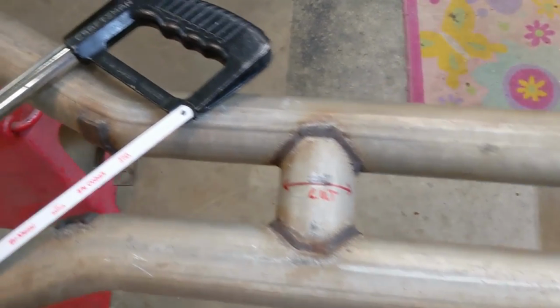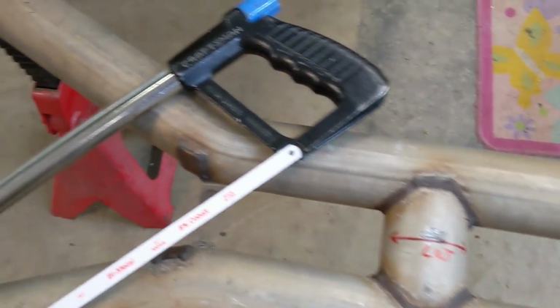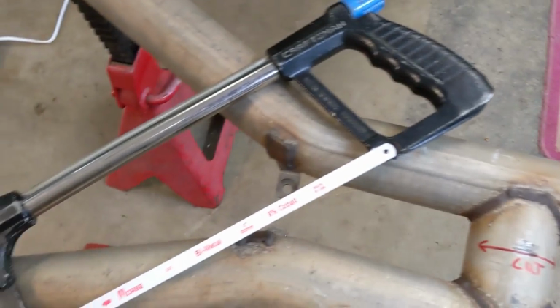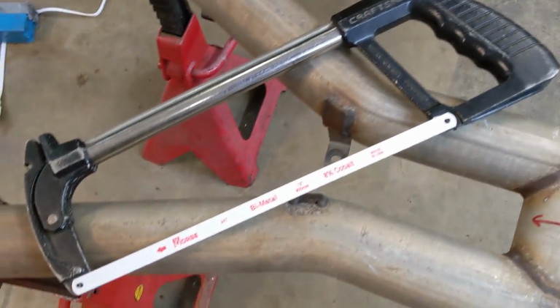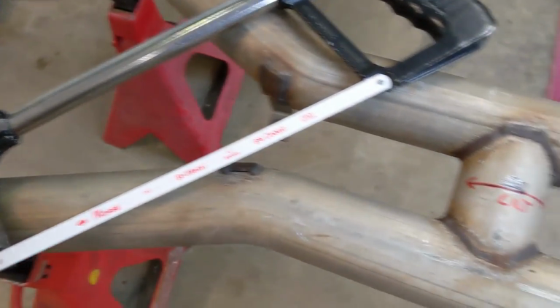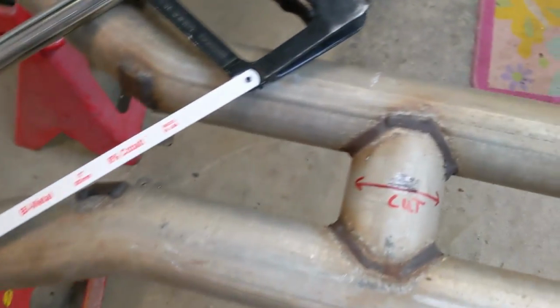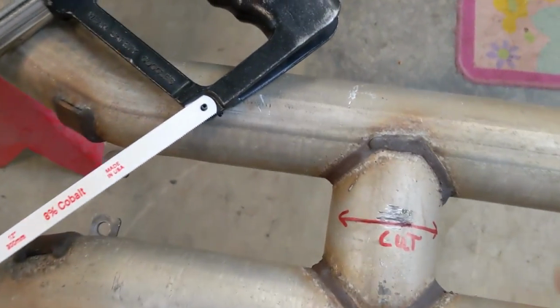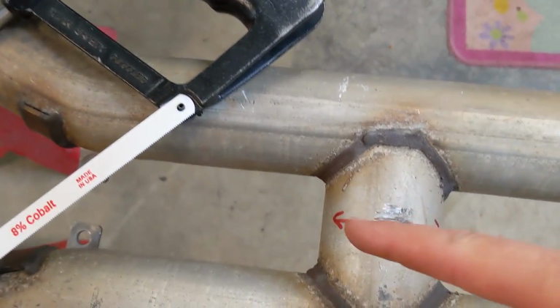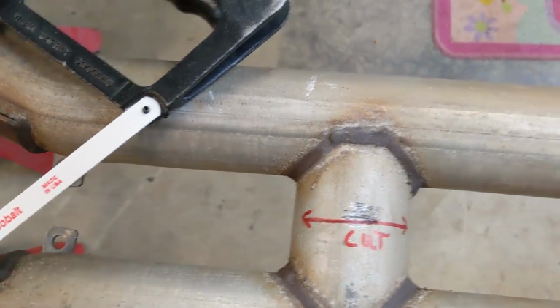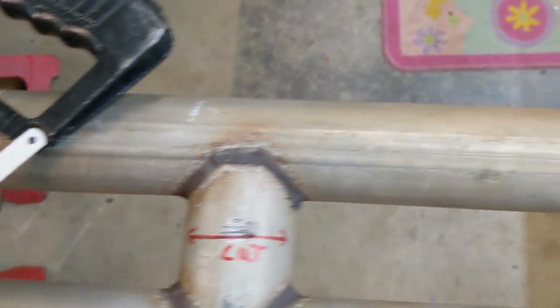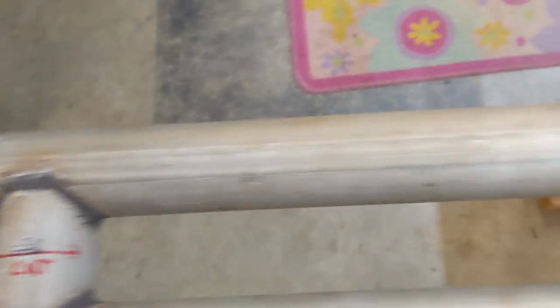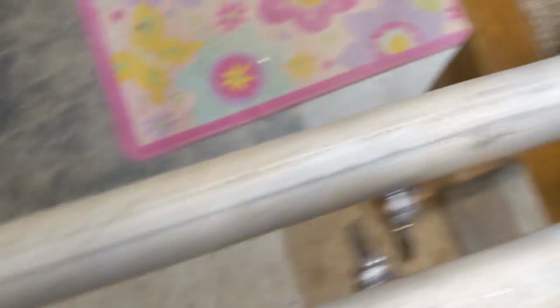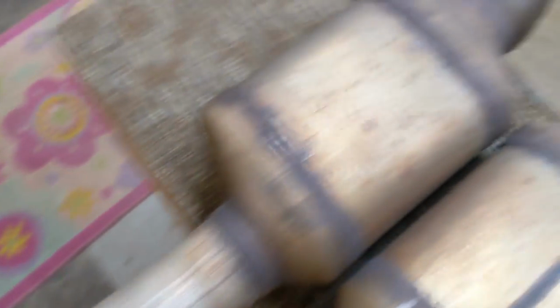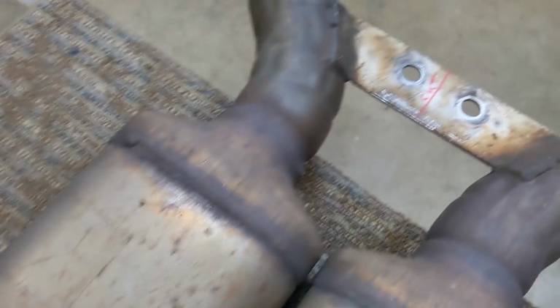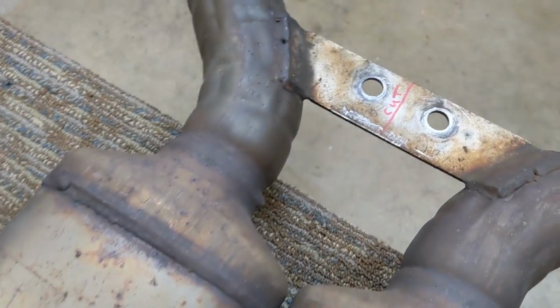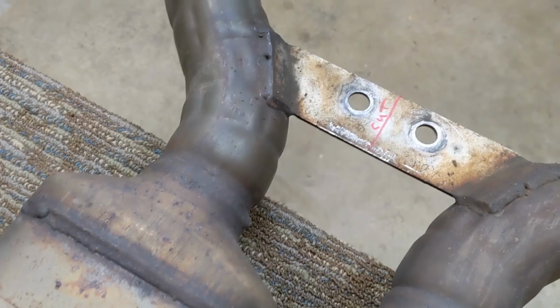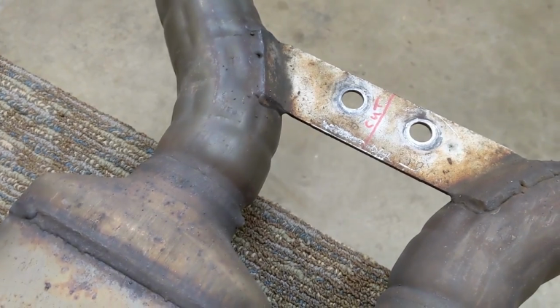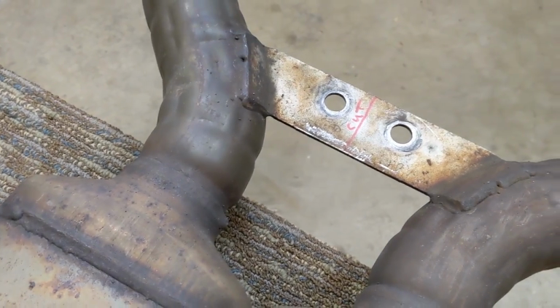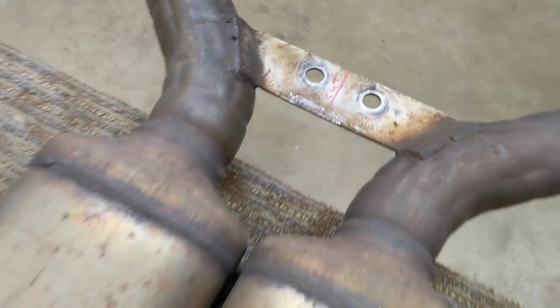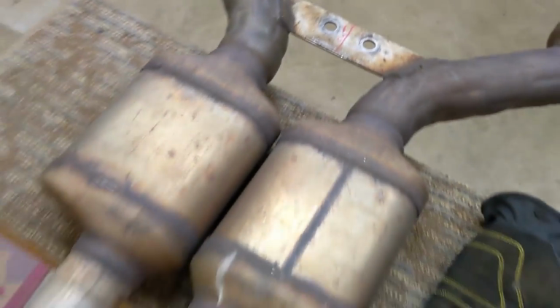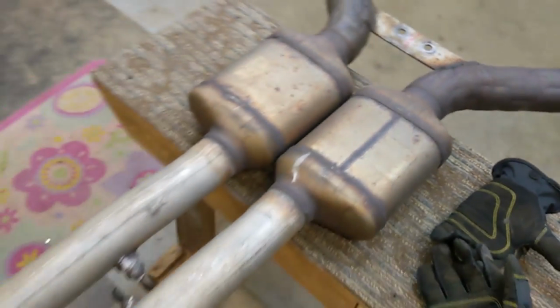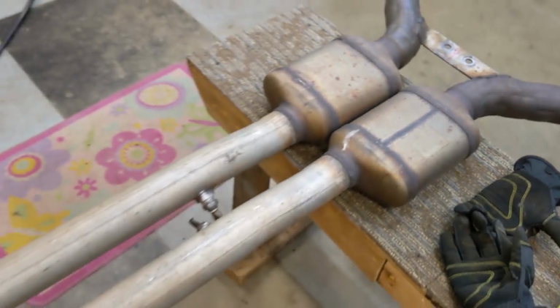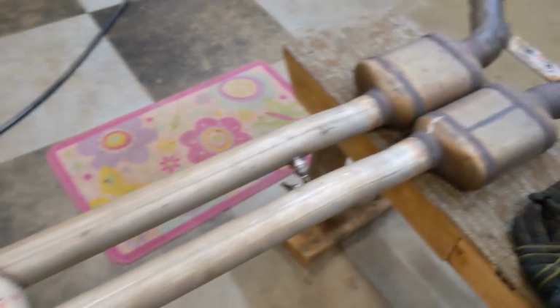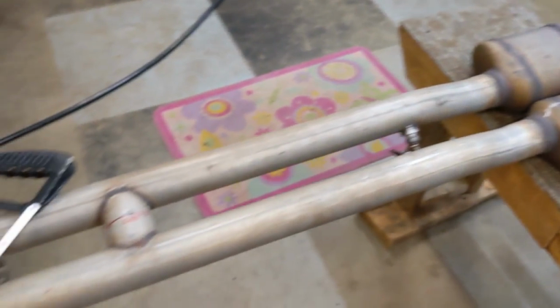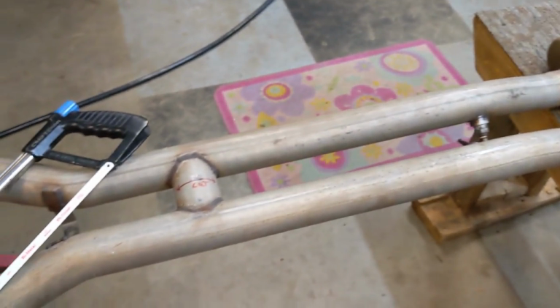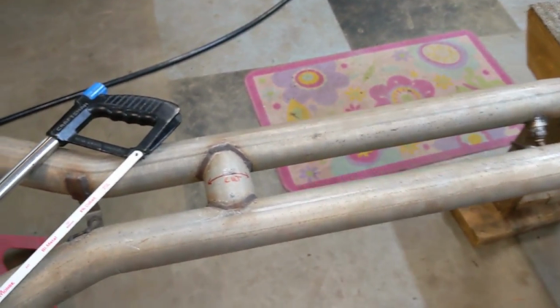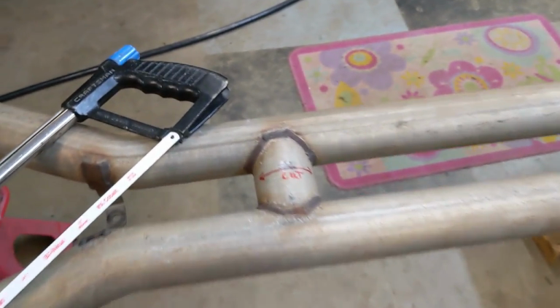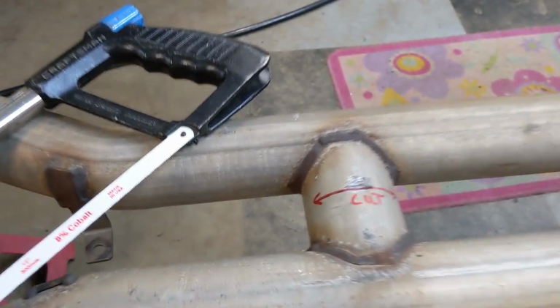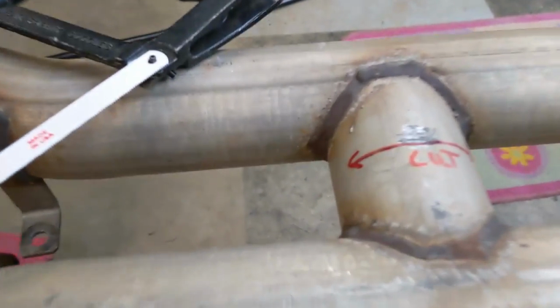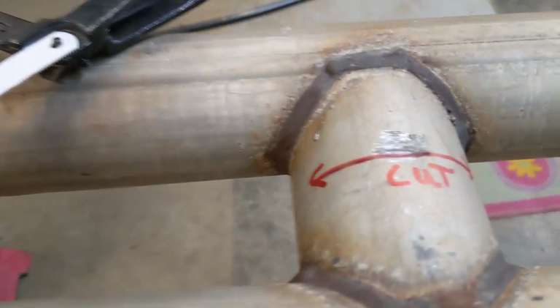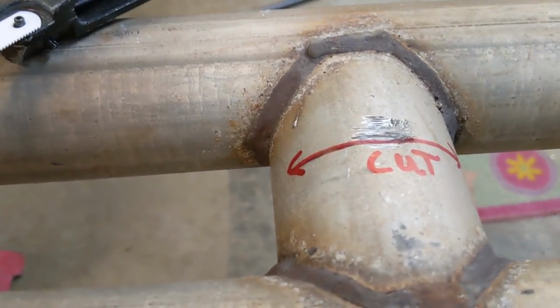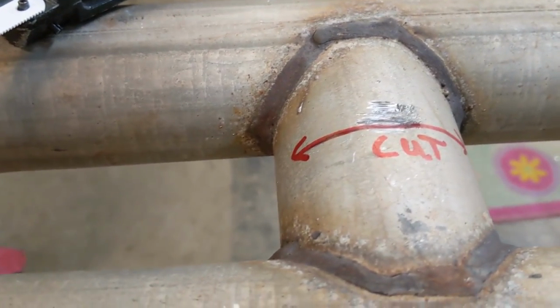Using the trusty hacksaw, we're going to make a cut right through here and another one right through here so we can separate the two pieces and get a closer look at what's really inside.